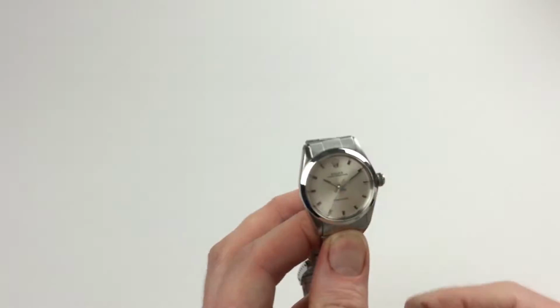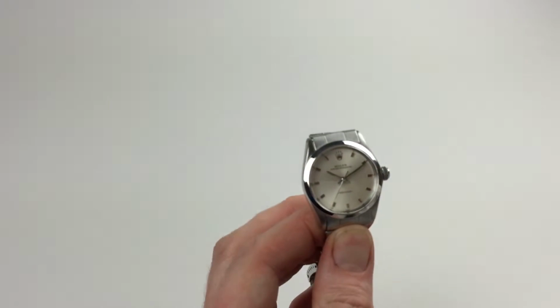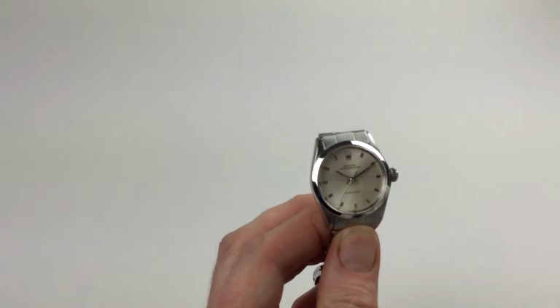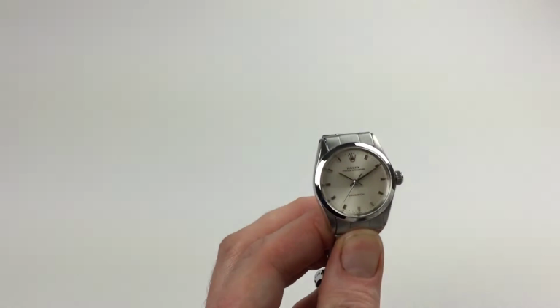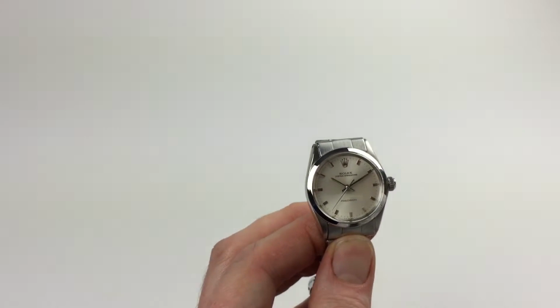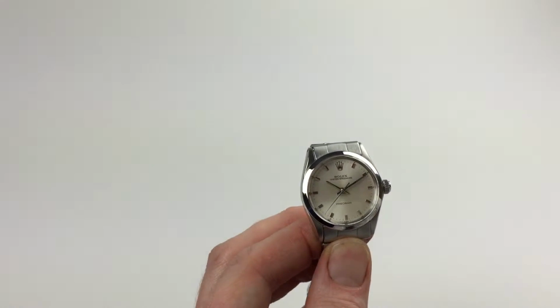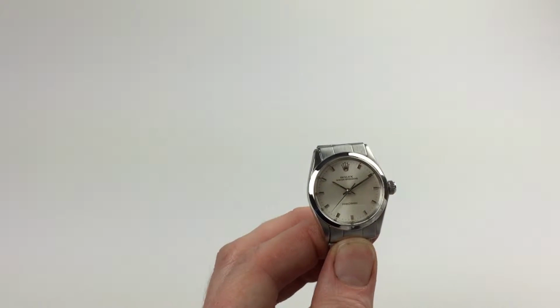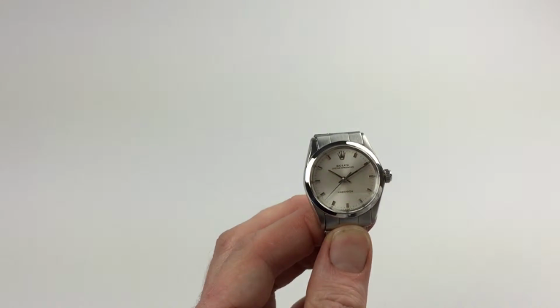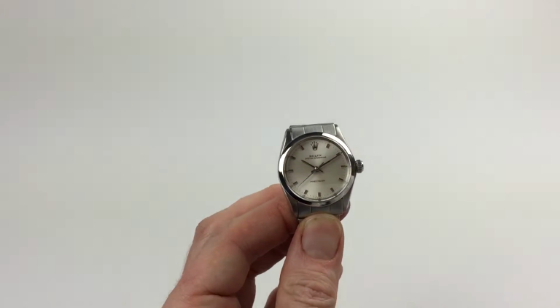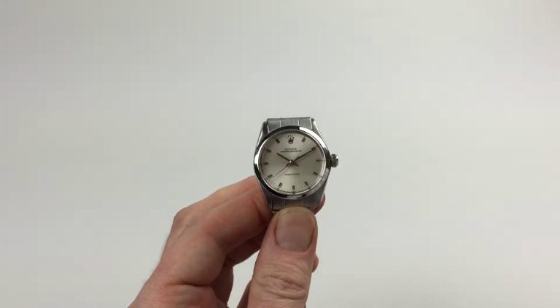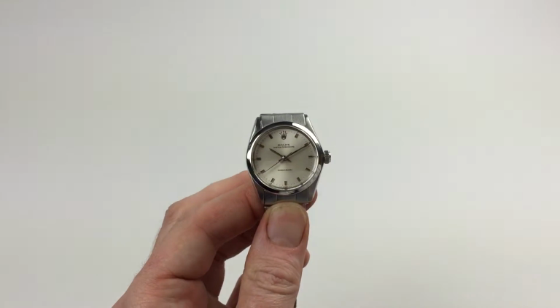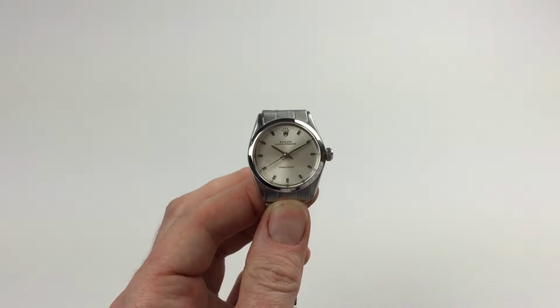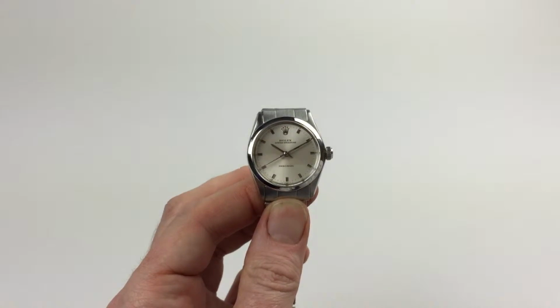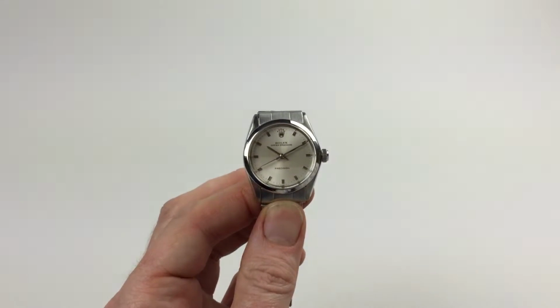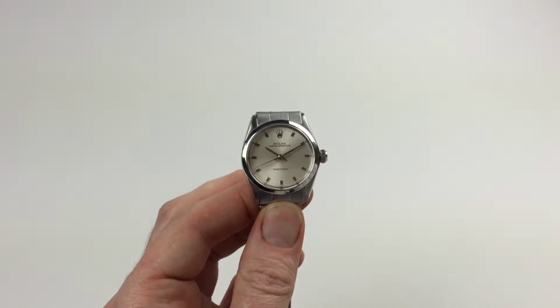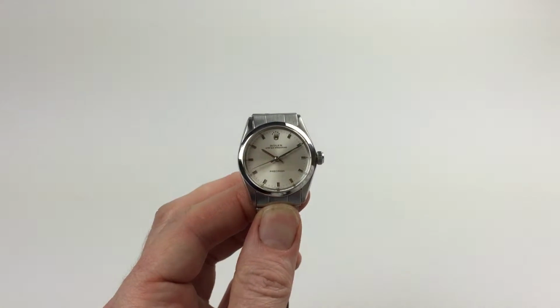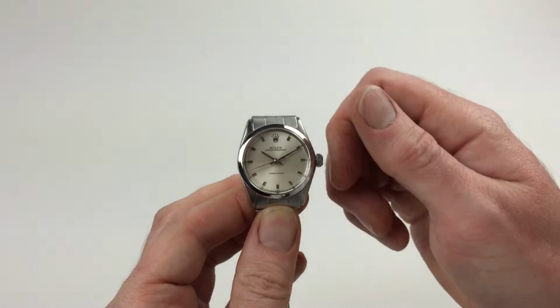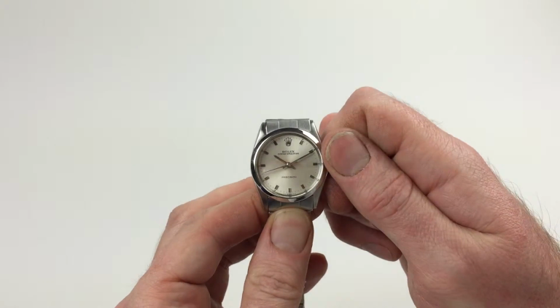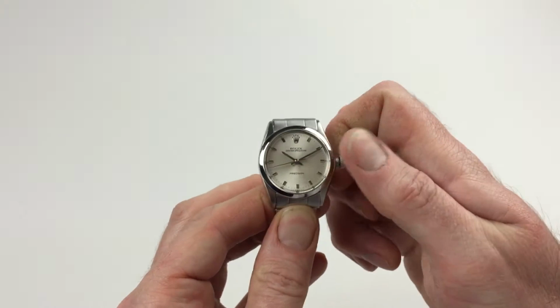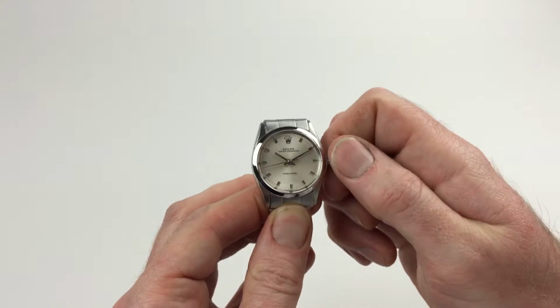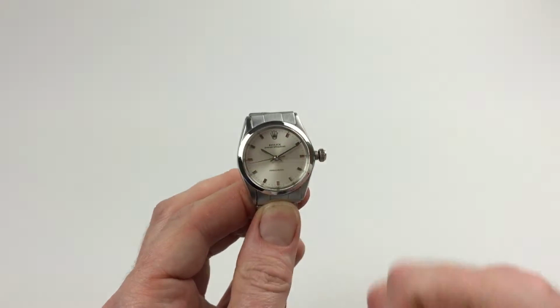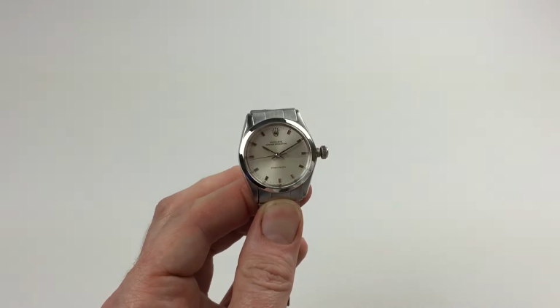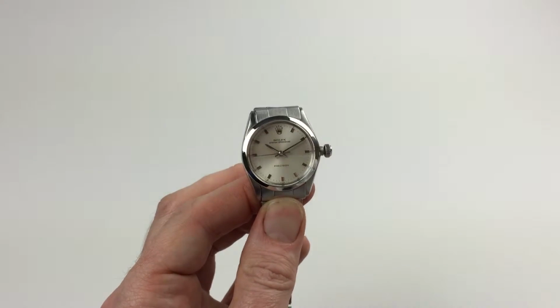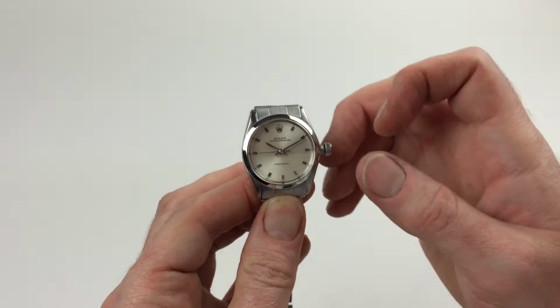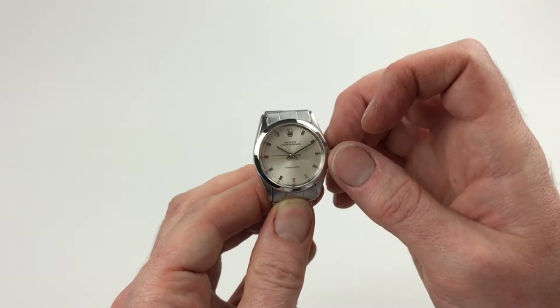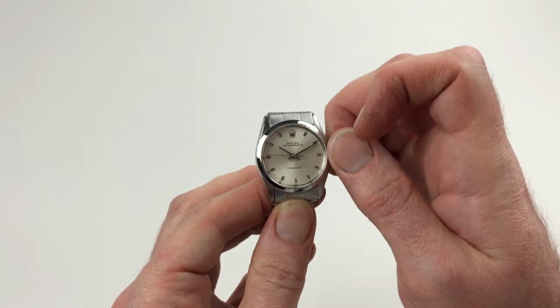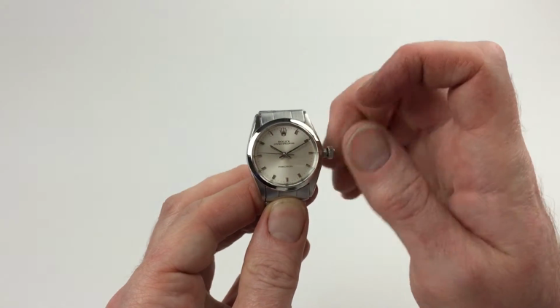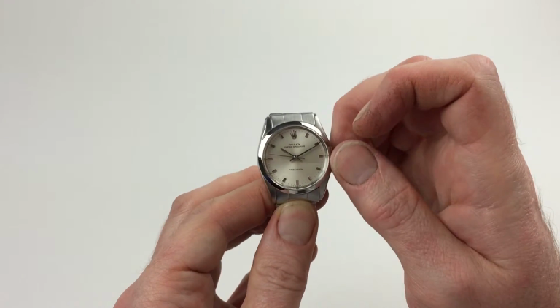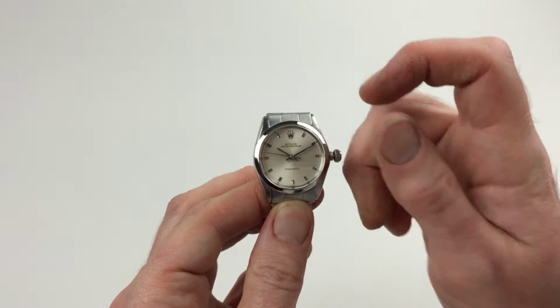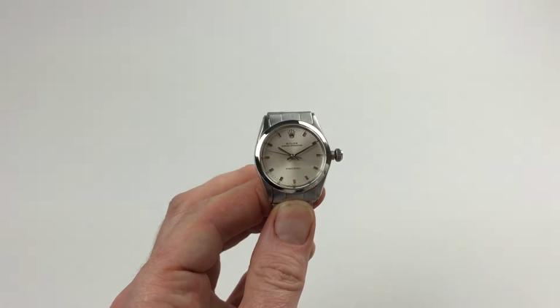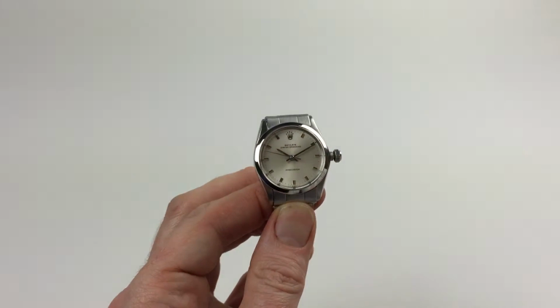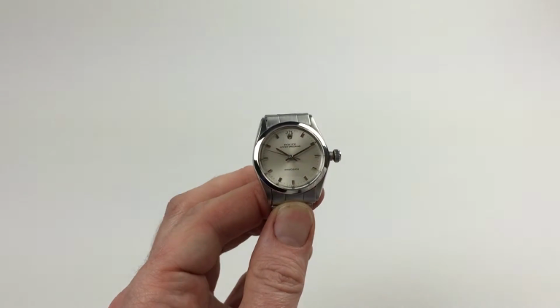It's a manual watch that requires winding when being worn. In order to achieve this, you need to use the Oyster crown. First of all, turn the crown towards you, the wearer. It will then spring away from the body of the watch. Then twist away from you and wind until the spring feels tight.